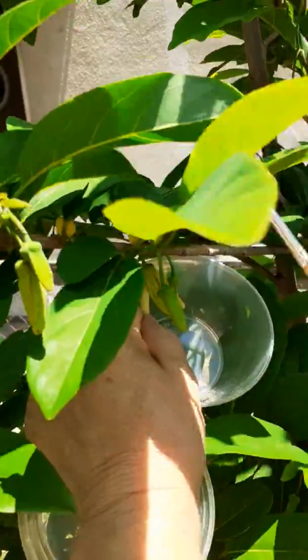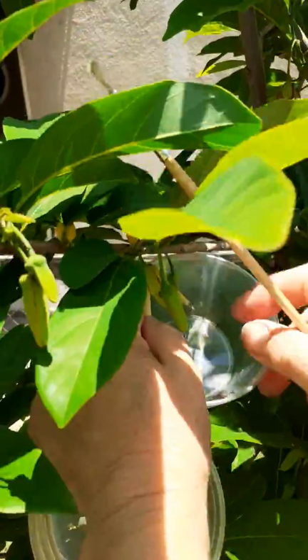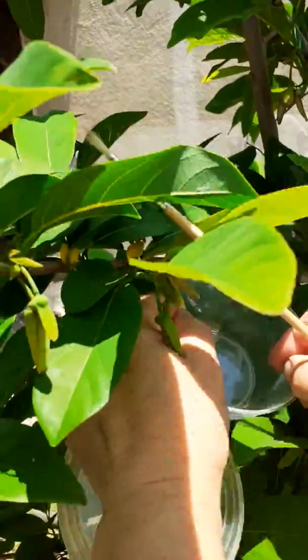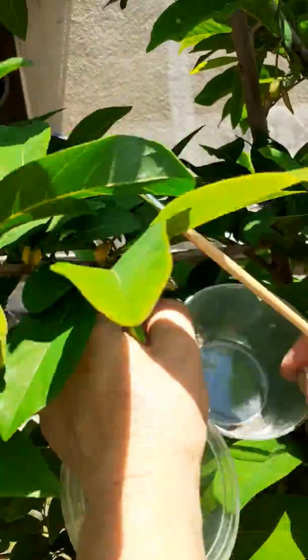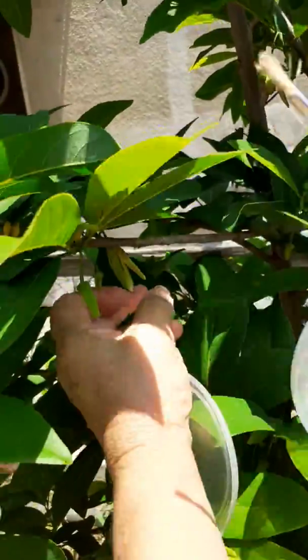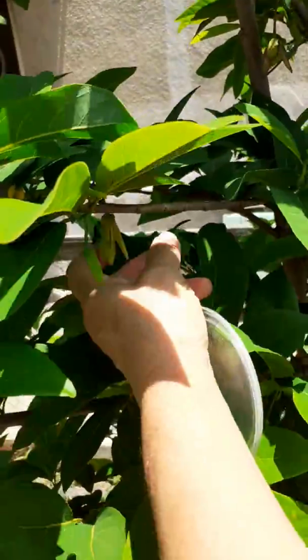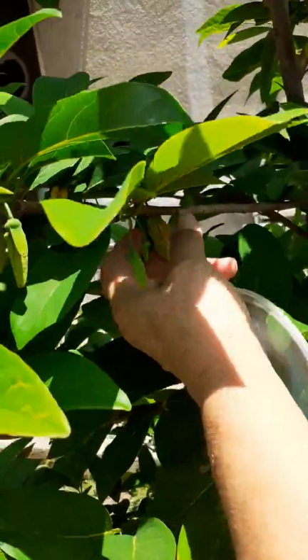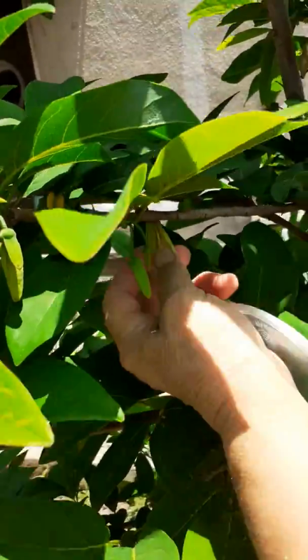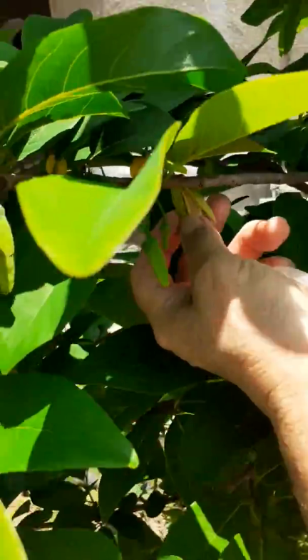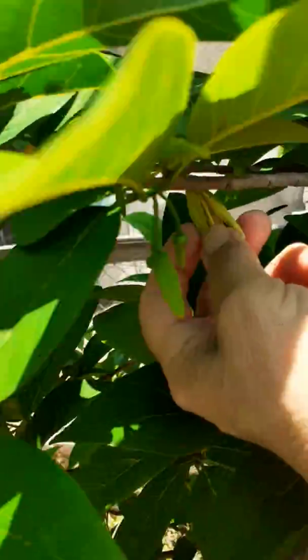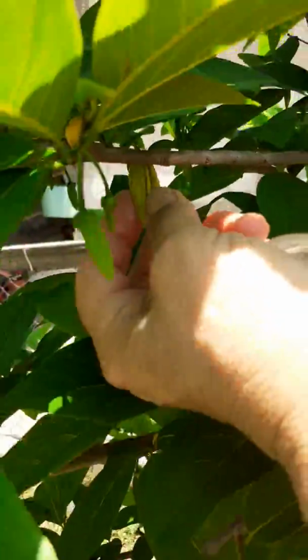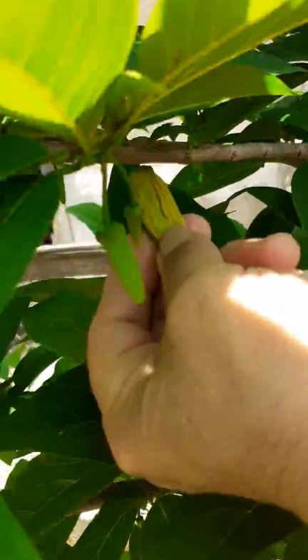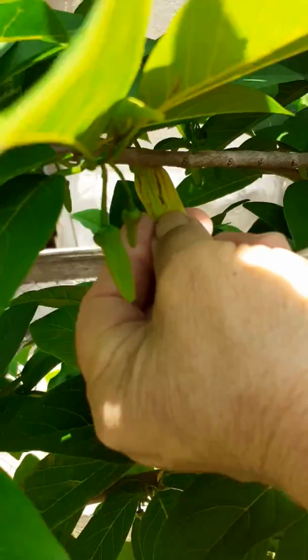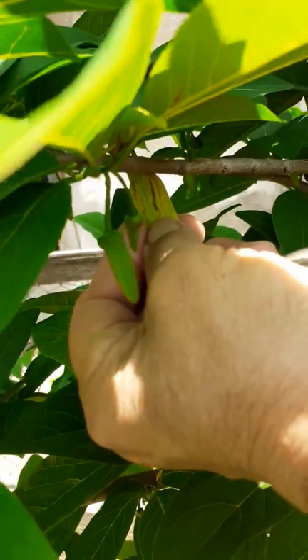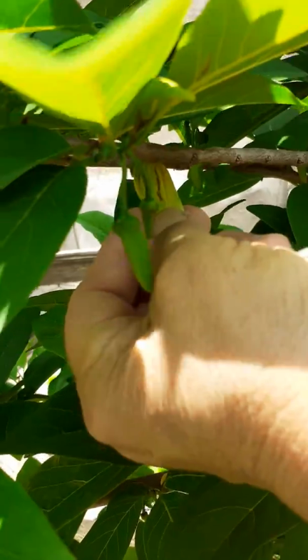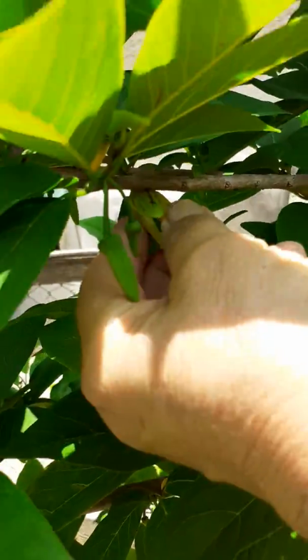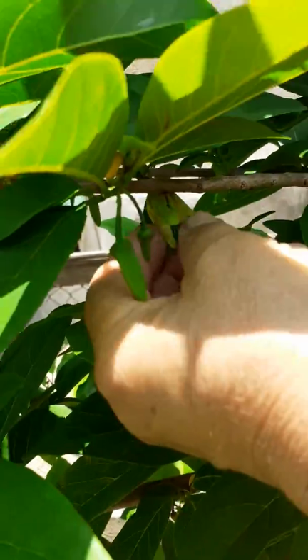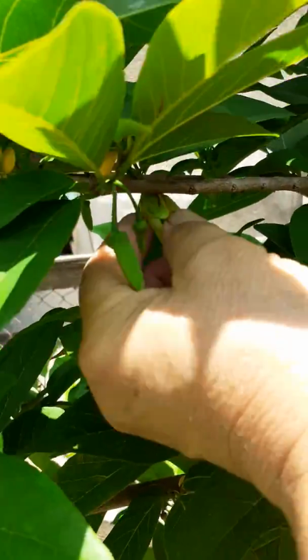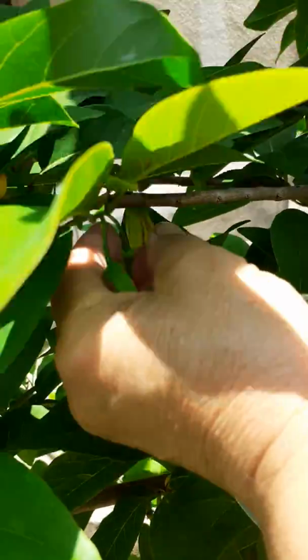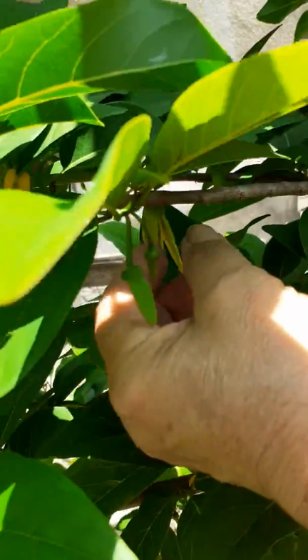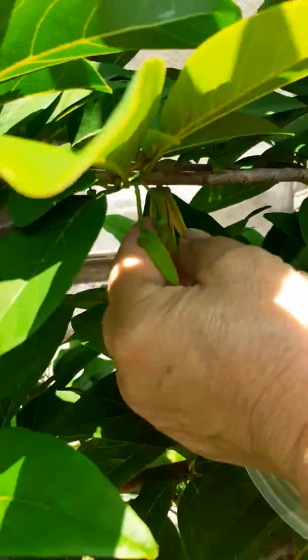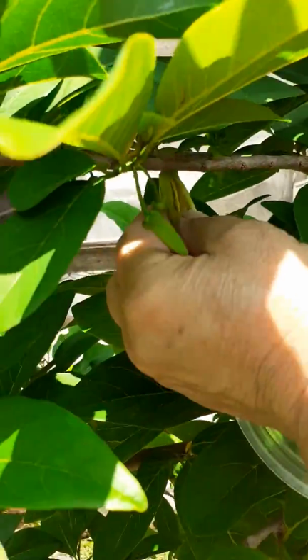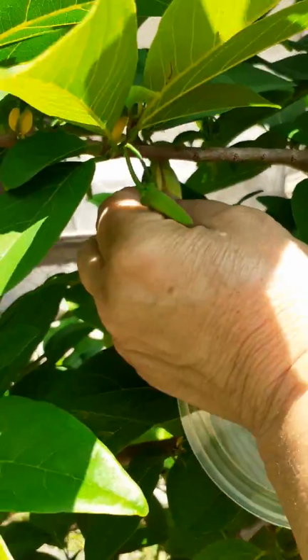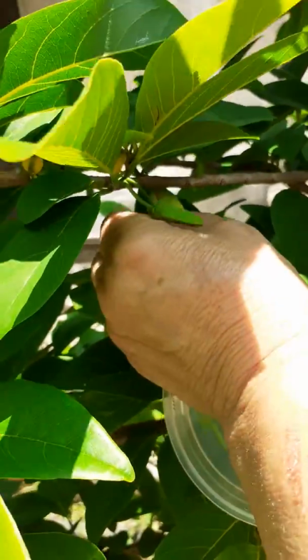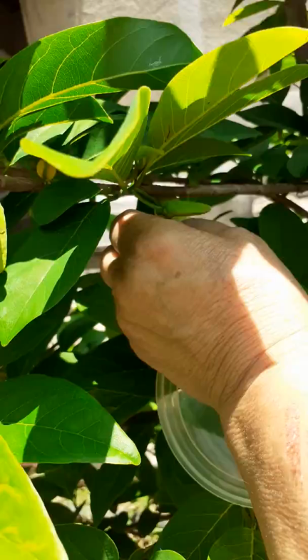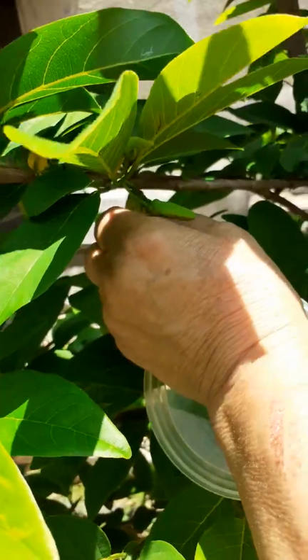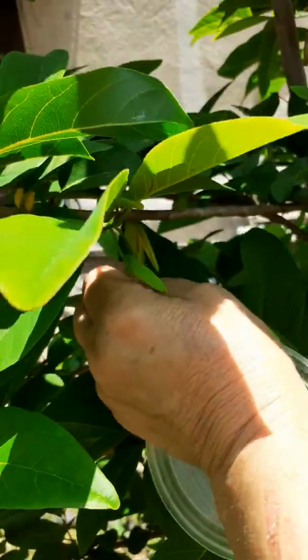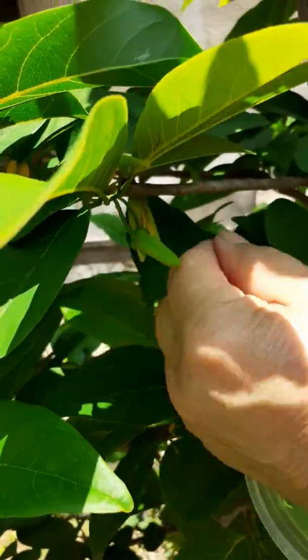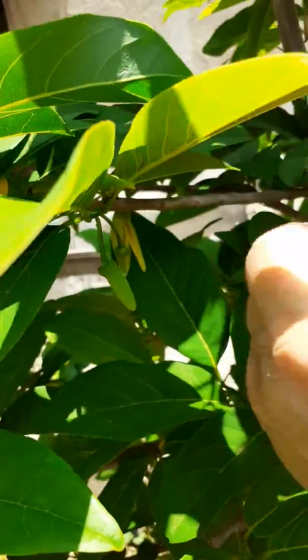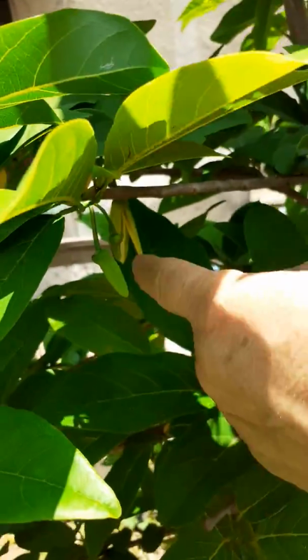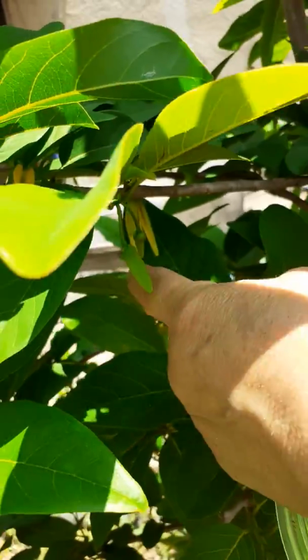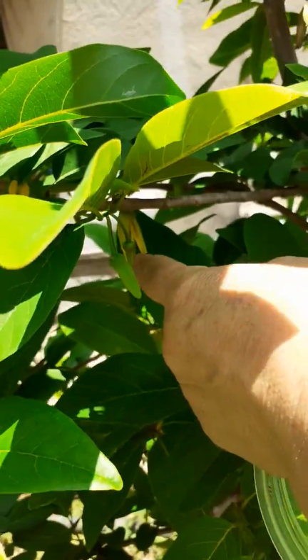We hold it for a few seconds like this, and we cut one of the three this year just to know that it is pollinated.